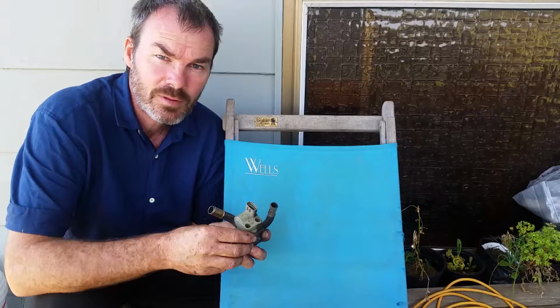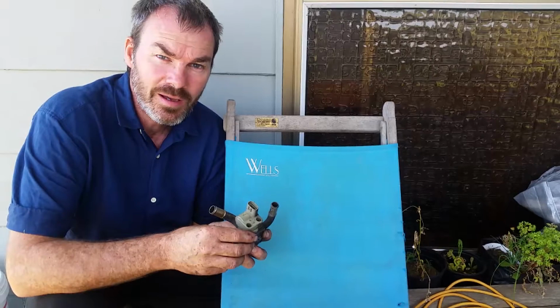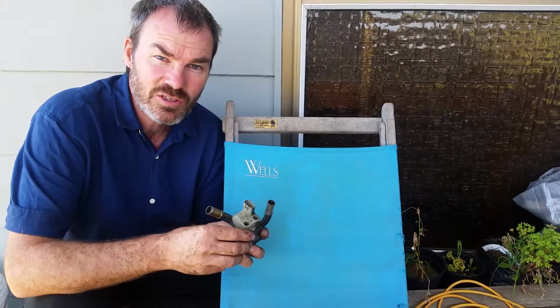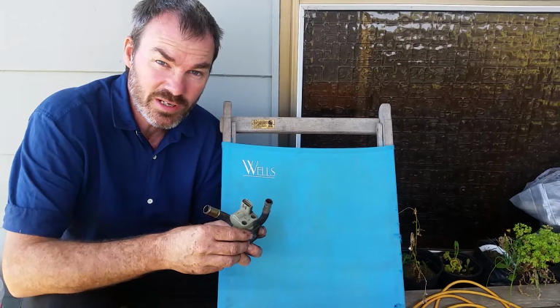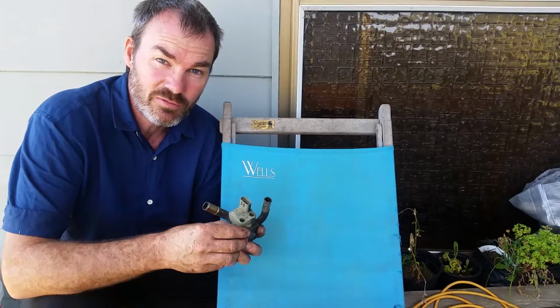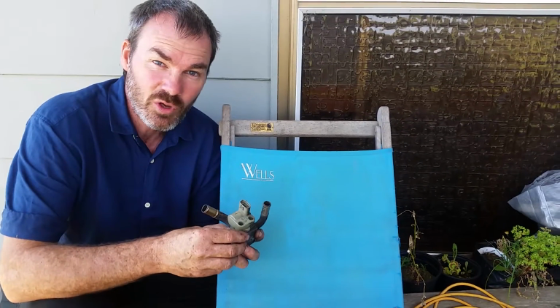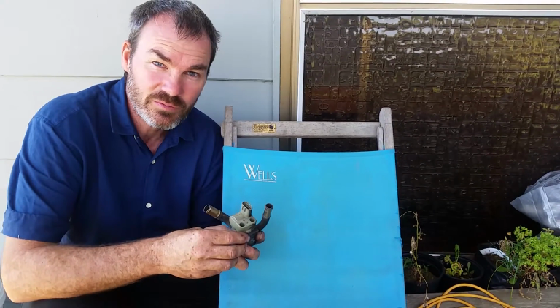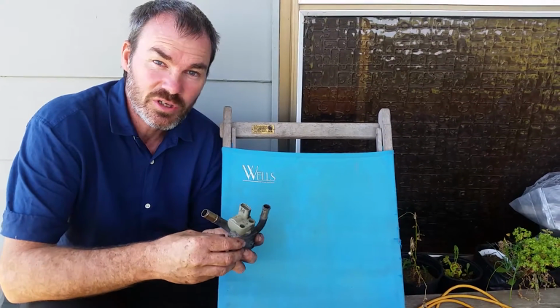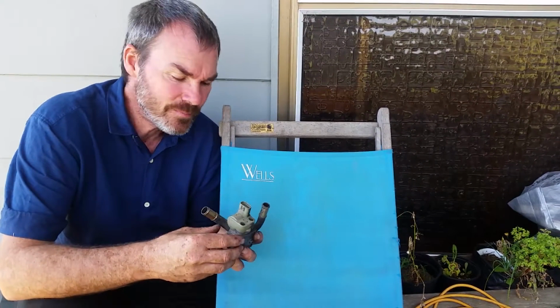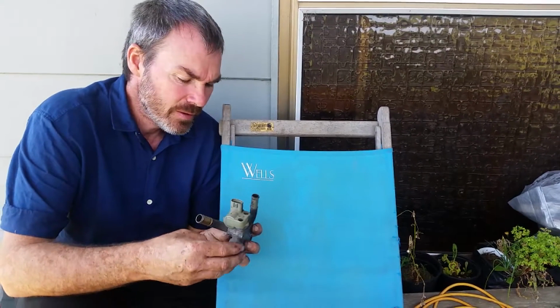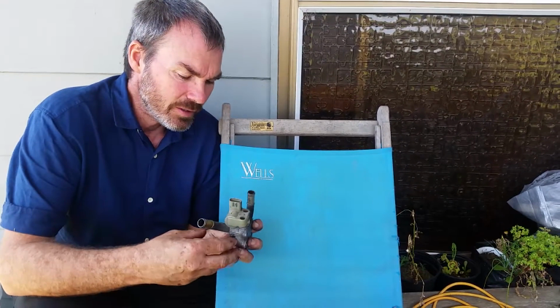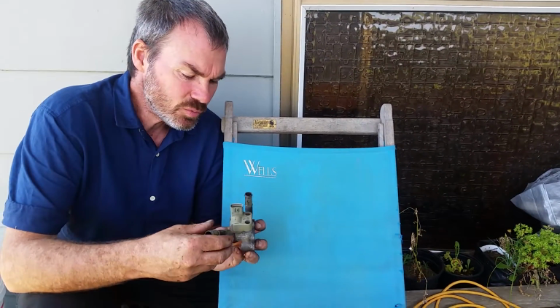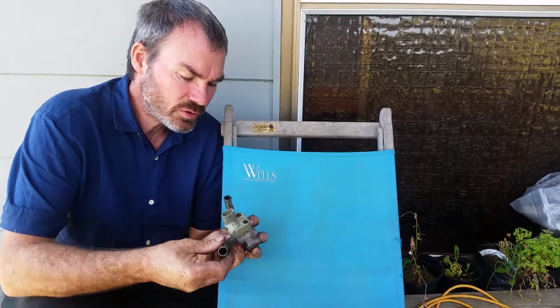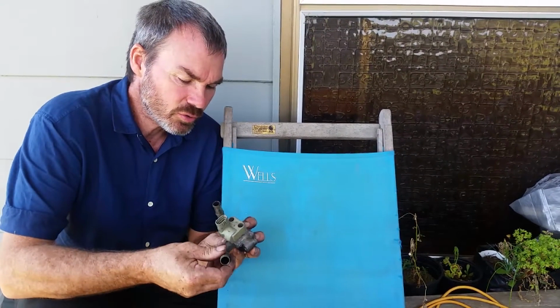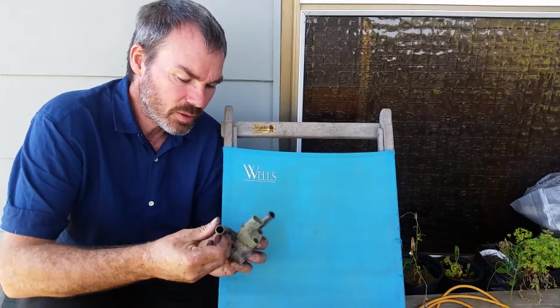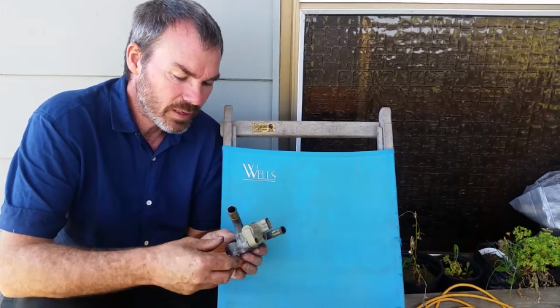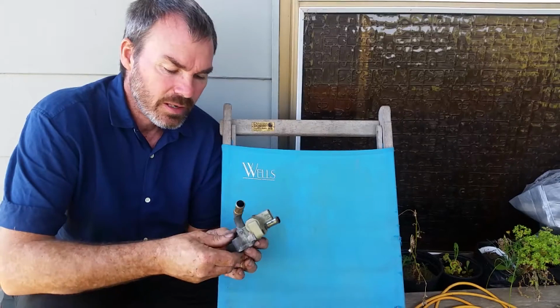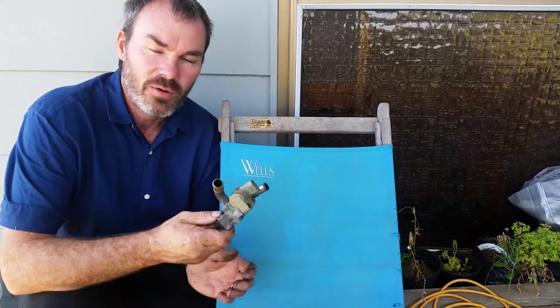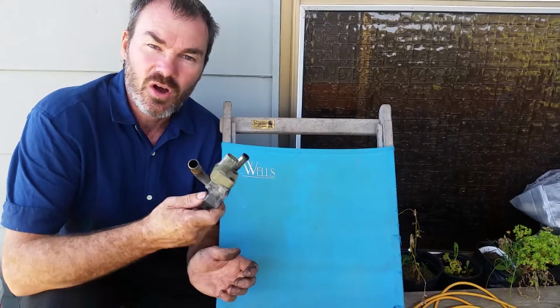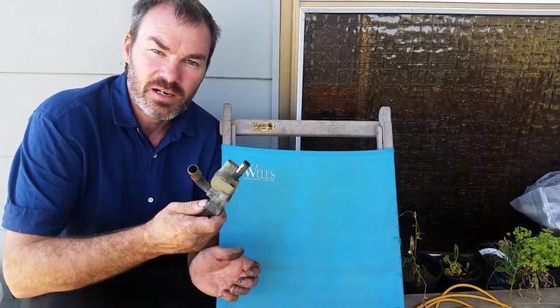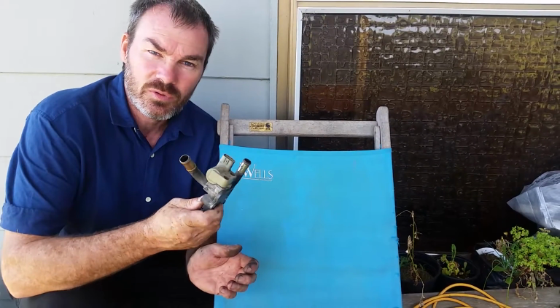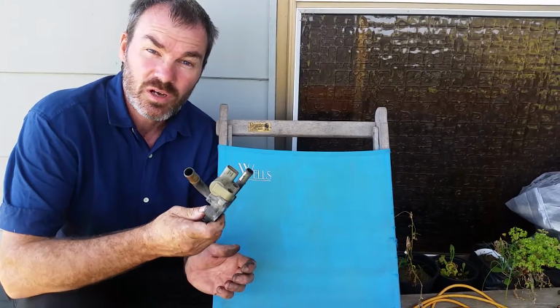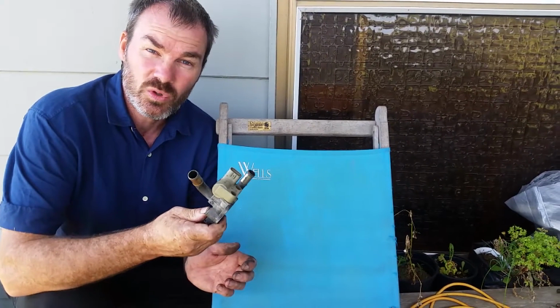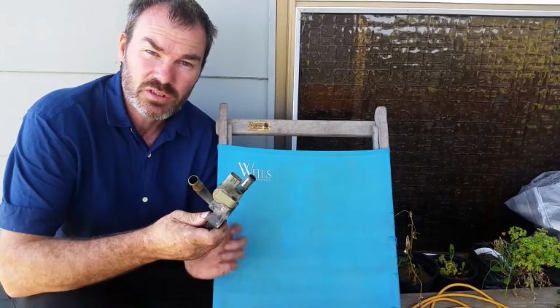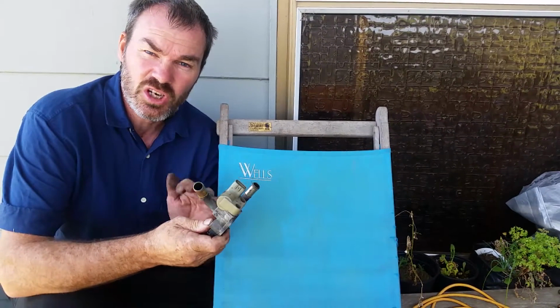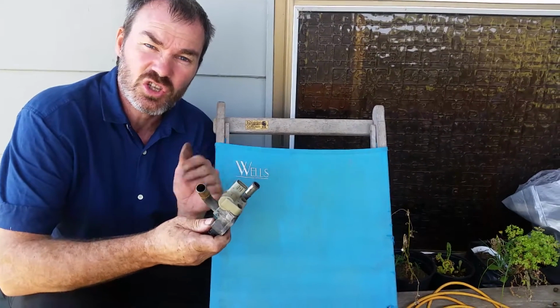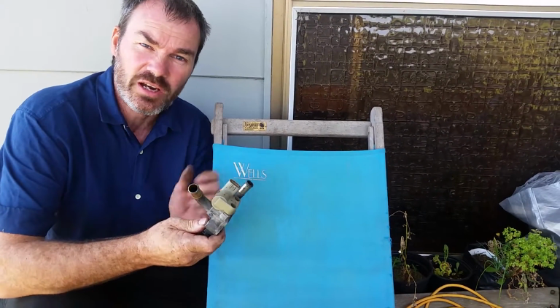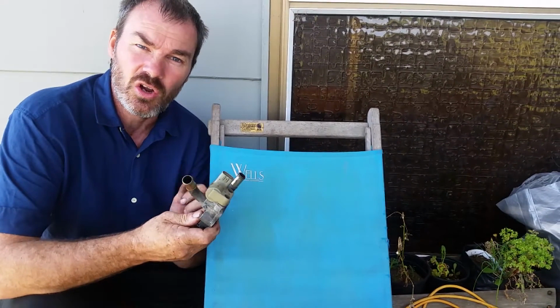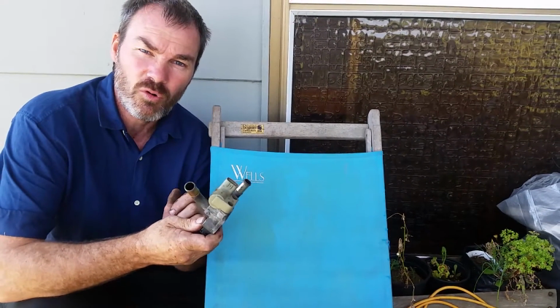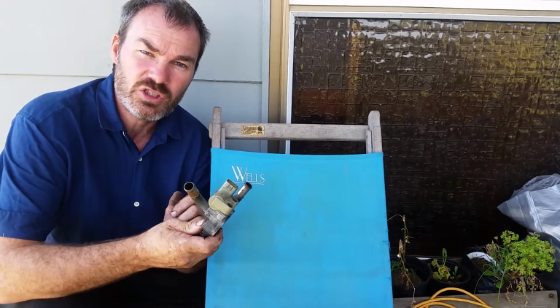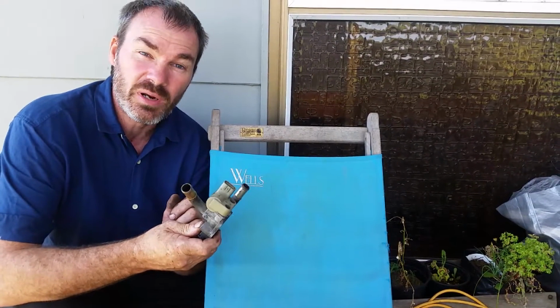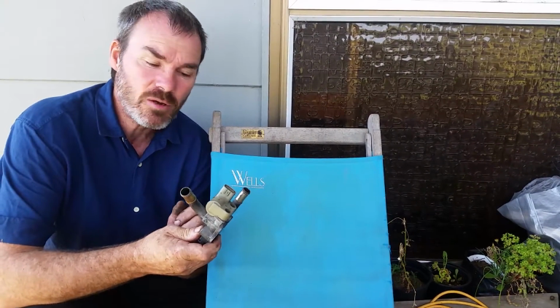Hey it's Rex here from Lotus 7 New Zealand. I just want to talk about how an idle up device works that changes the idle on a 4age blacktop.